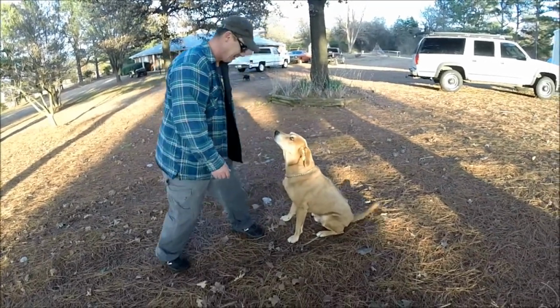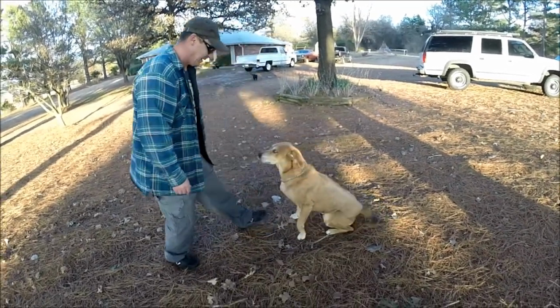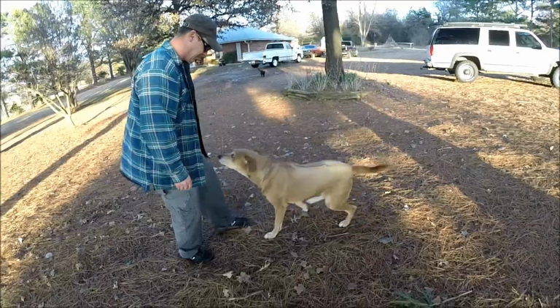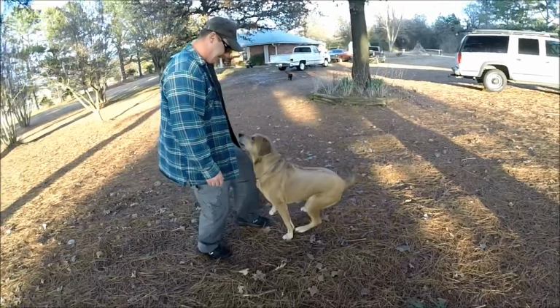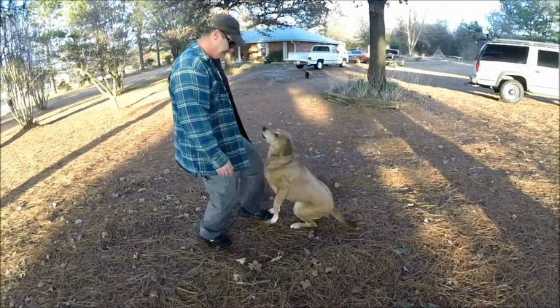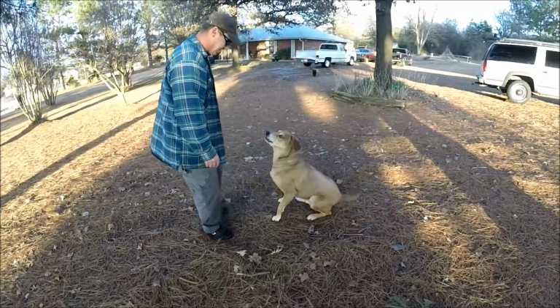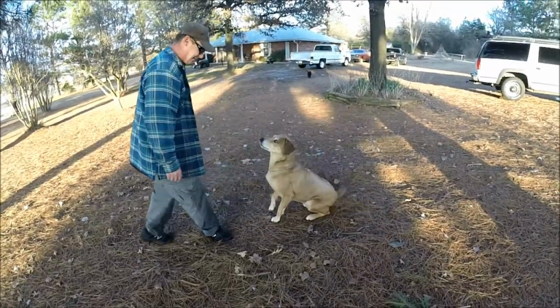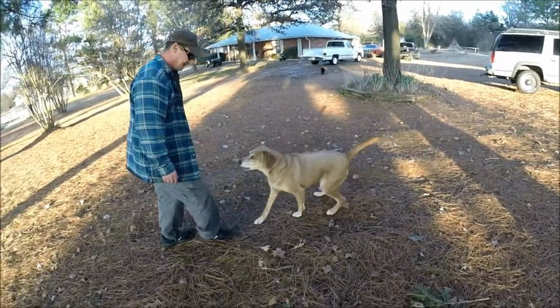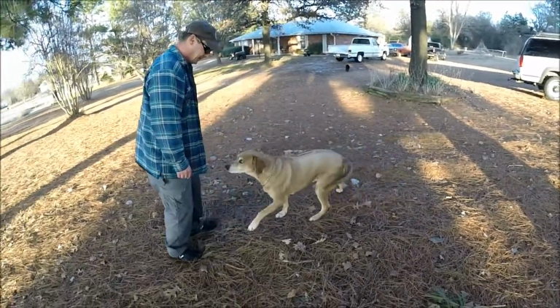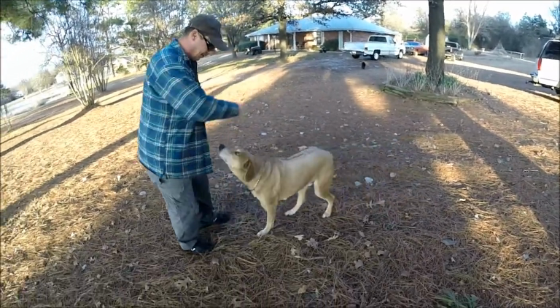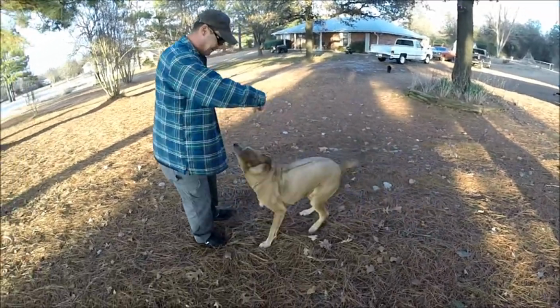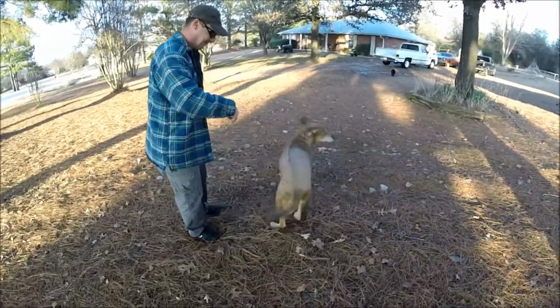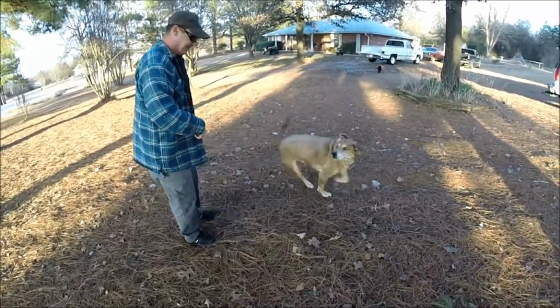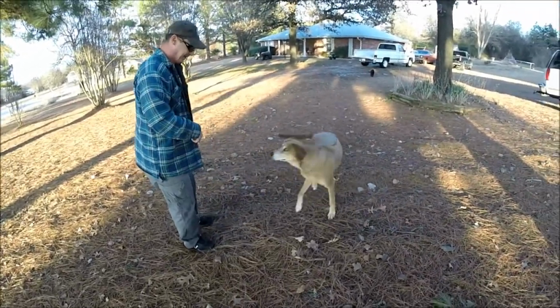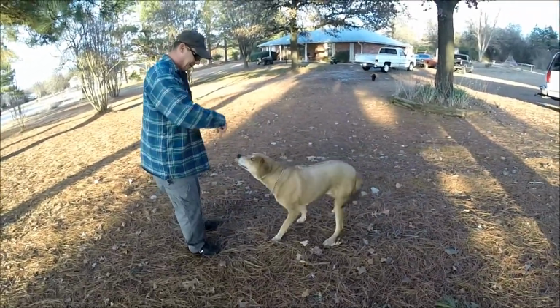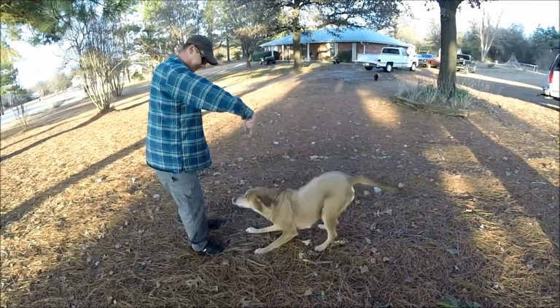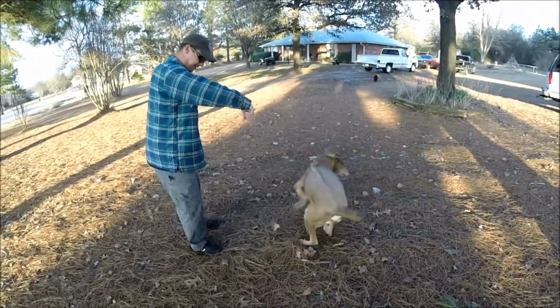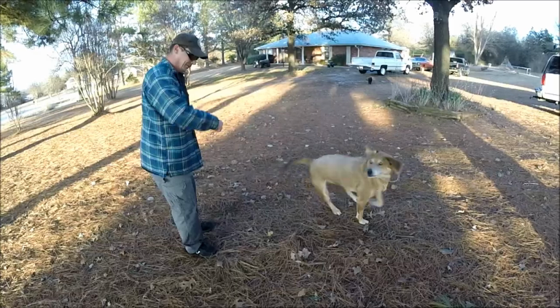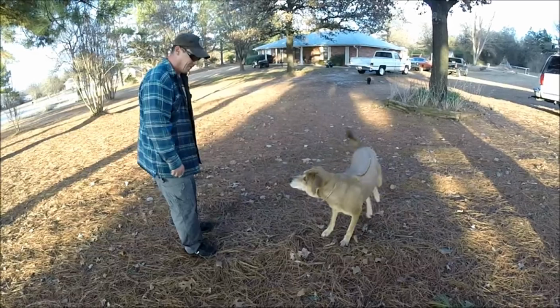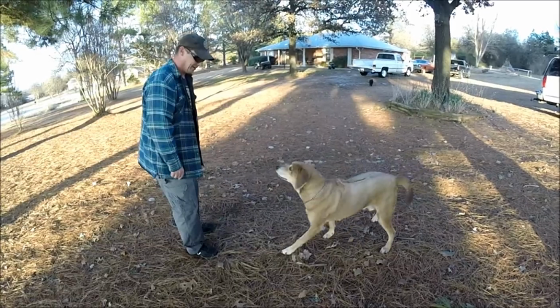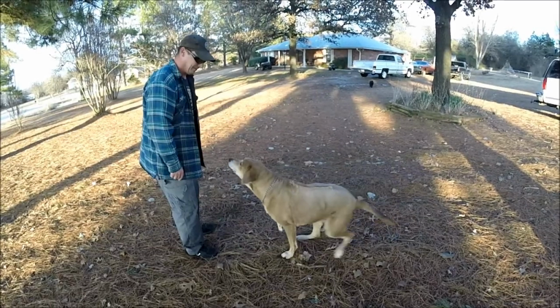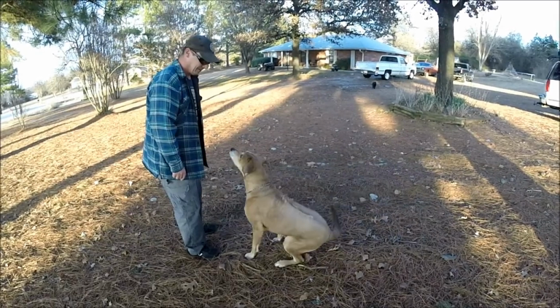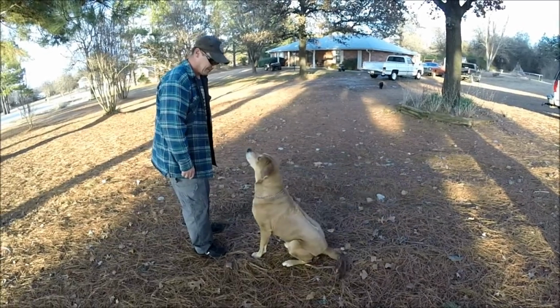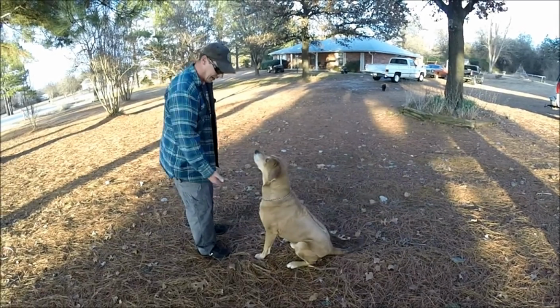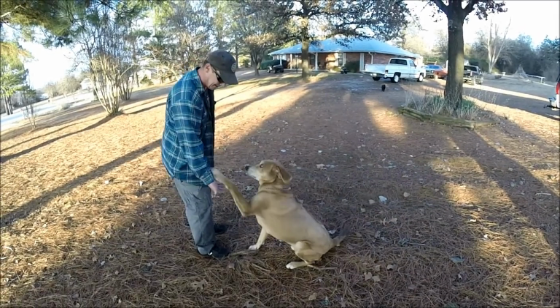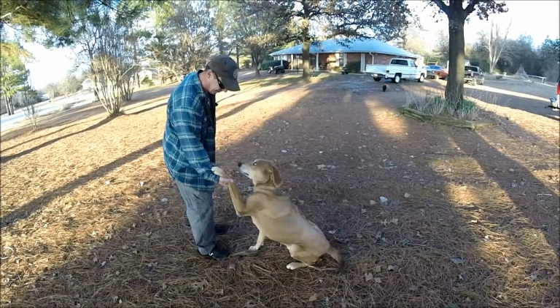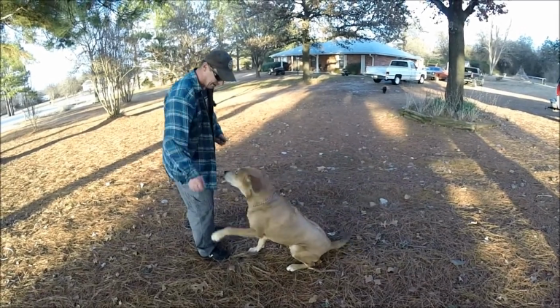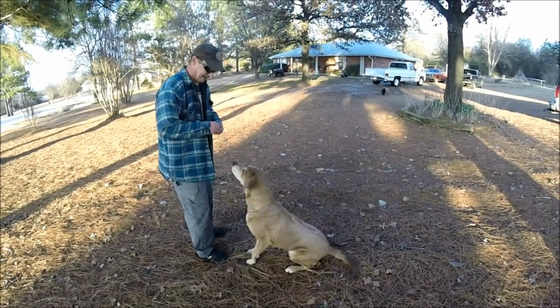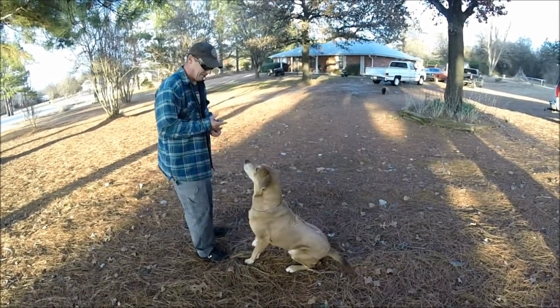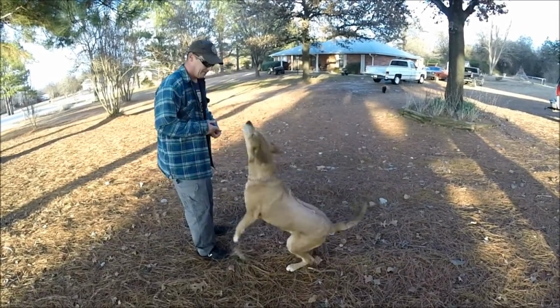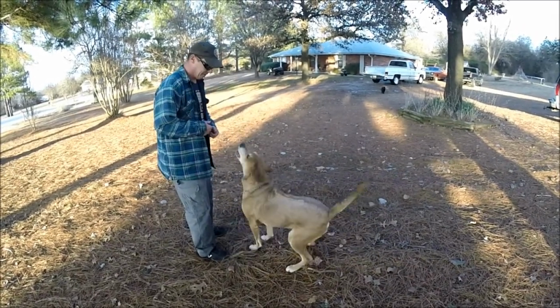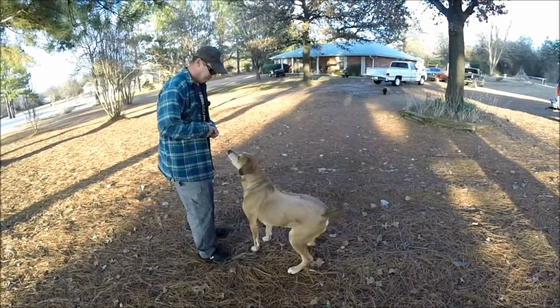Ranger boy, you want a treat? Turn around. Good boy. Sit. Shake. Good boy. Here you go. Good boy.